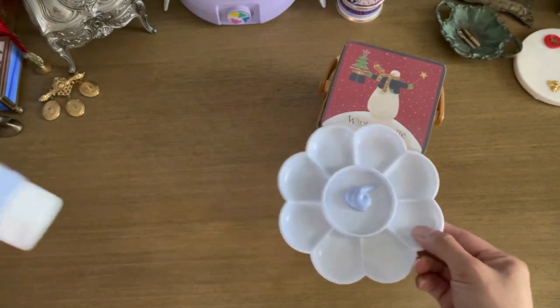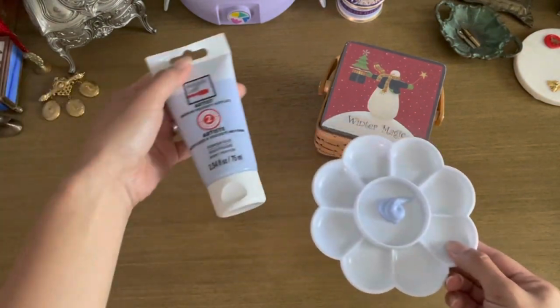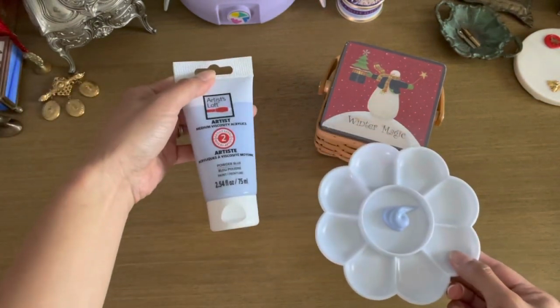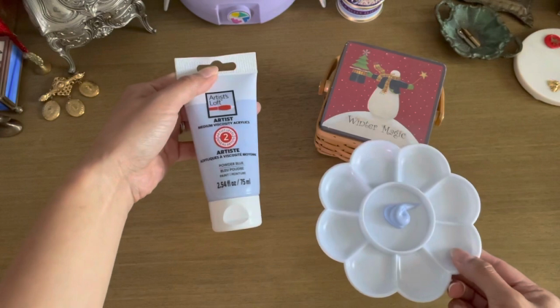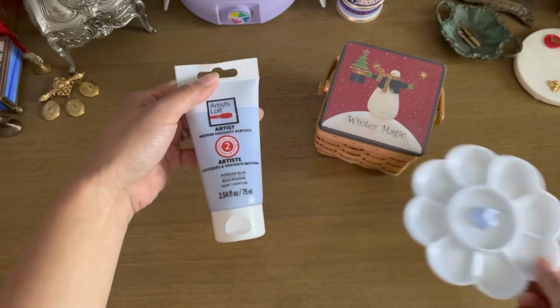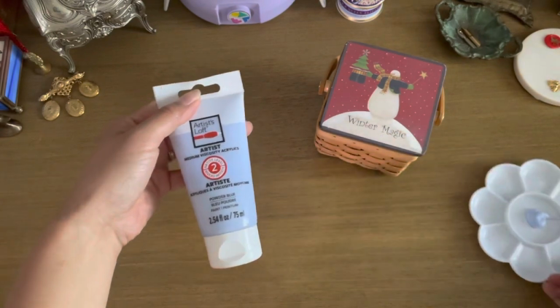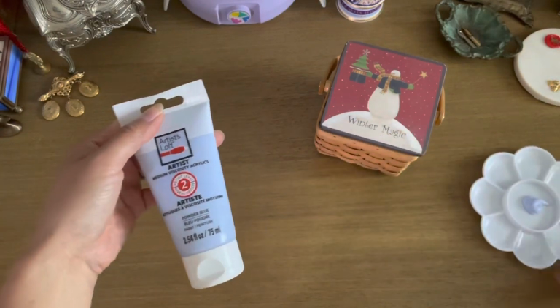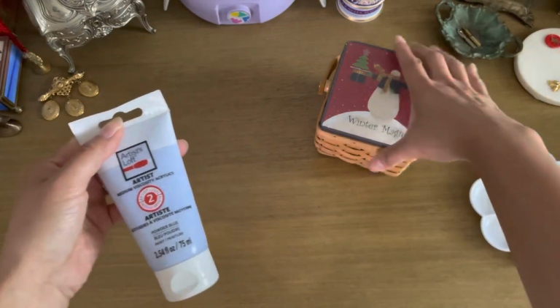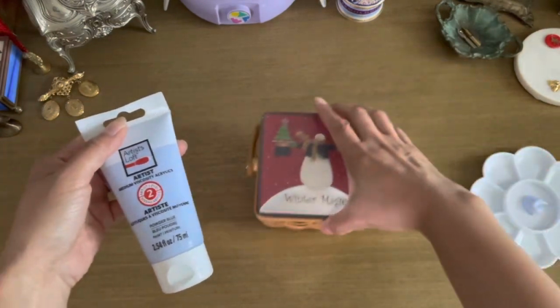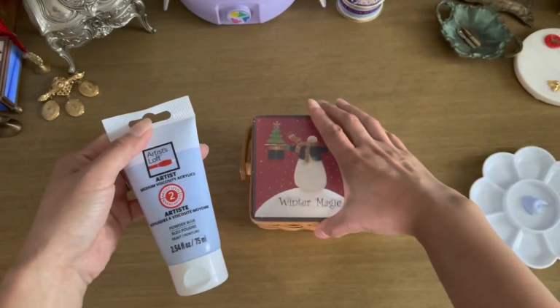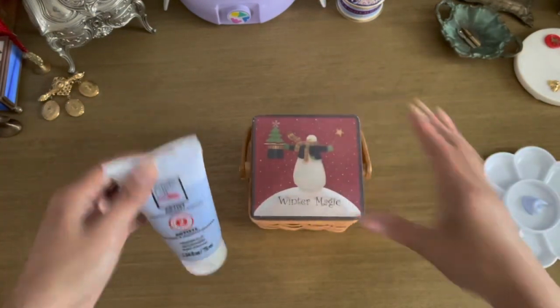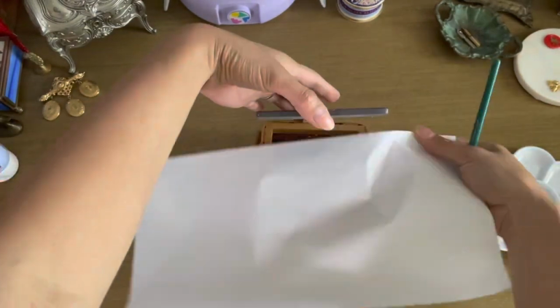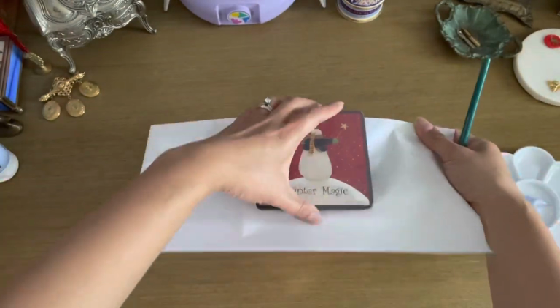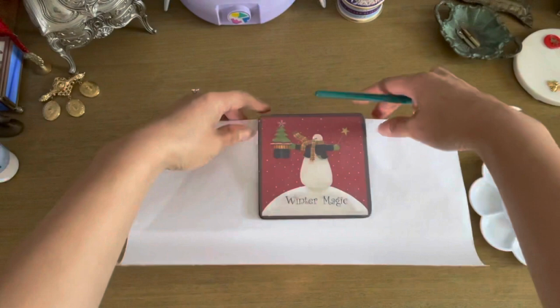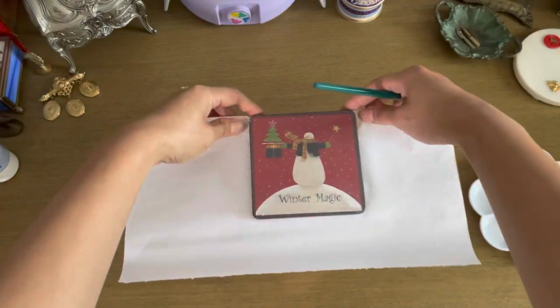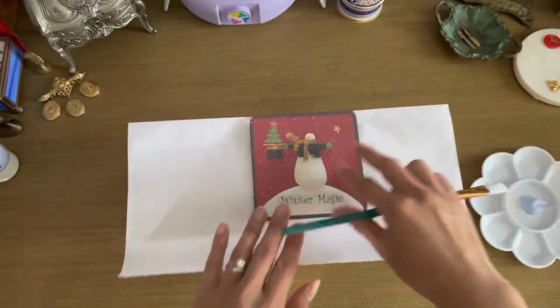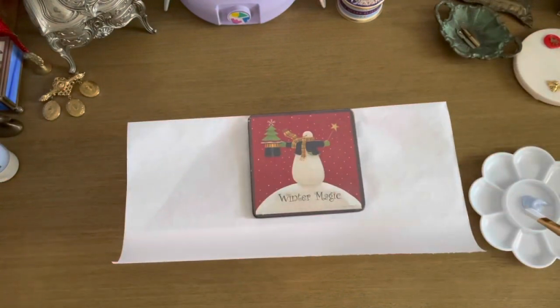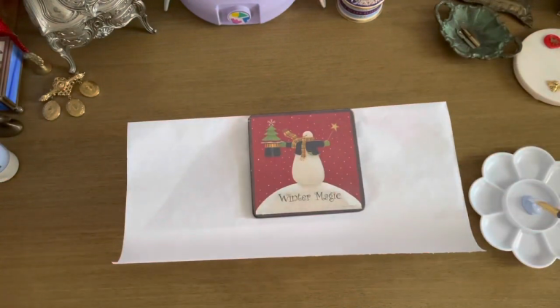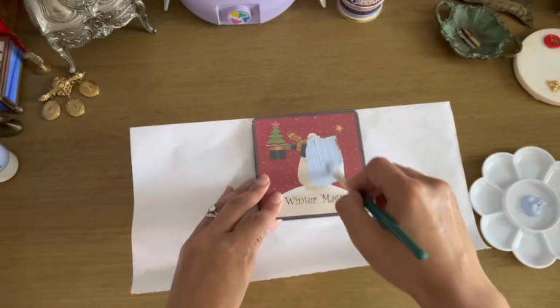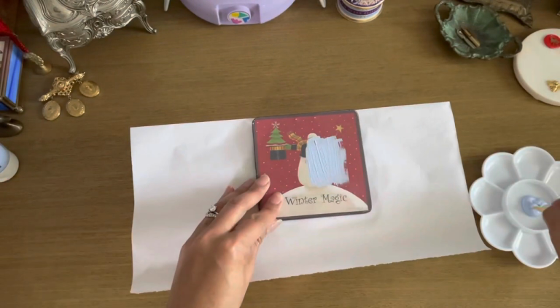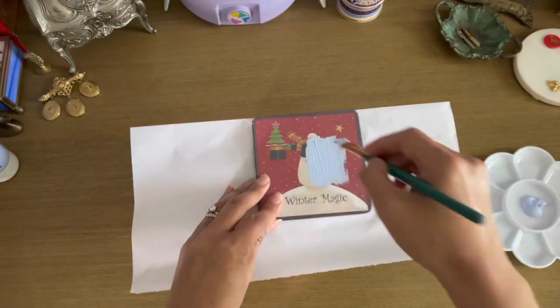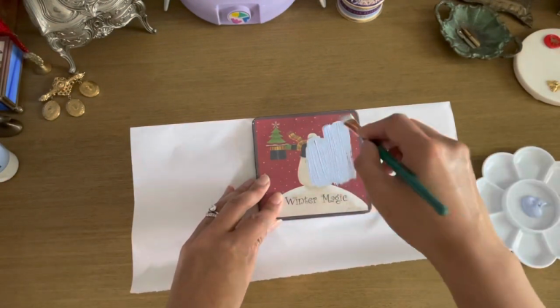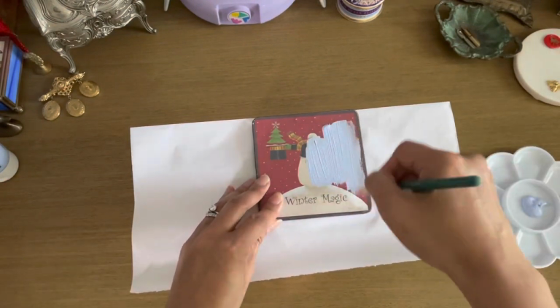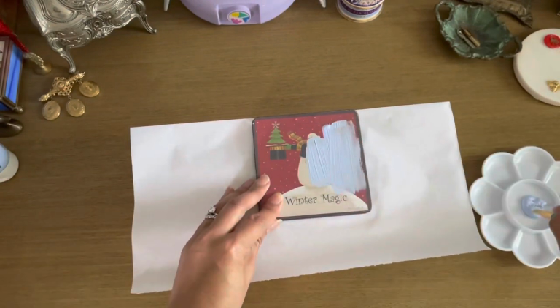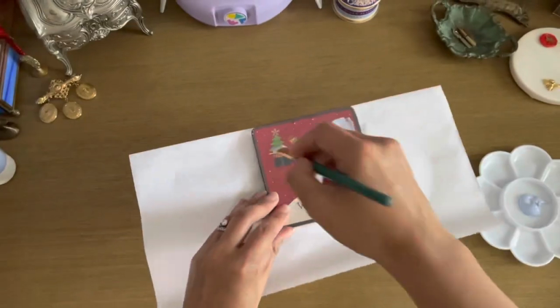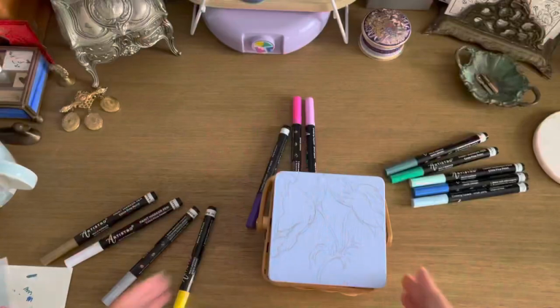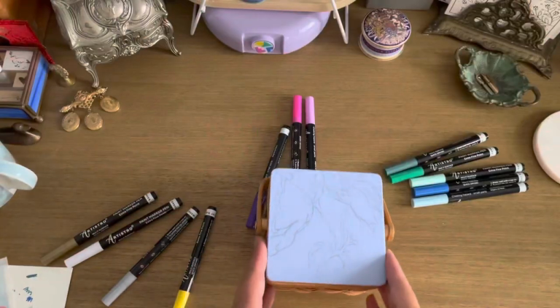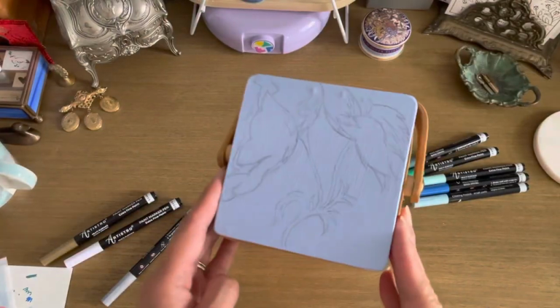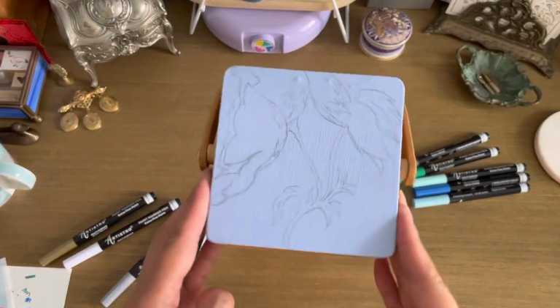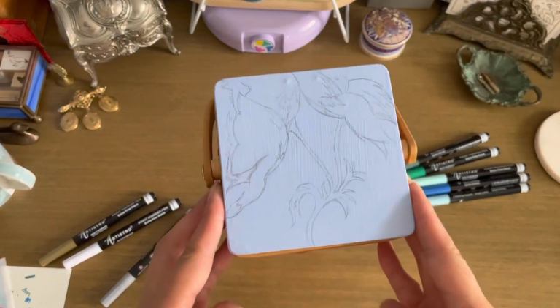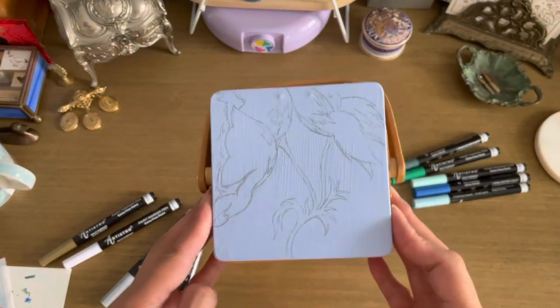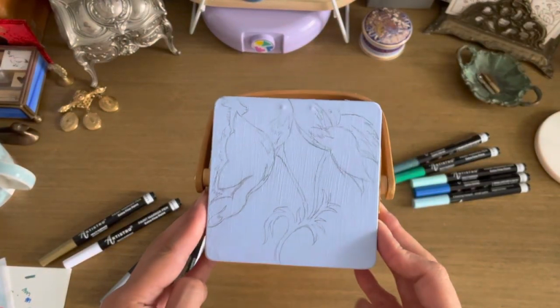I'm repainting the surface first to give it a background color. I'm using this Artist Loft color that I really like, just covering up the bottom portion so I can paint over it. It's the next day now.